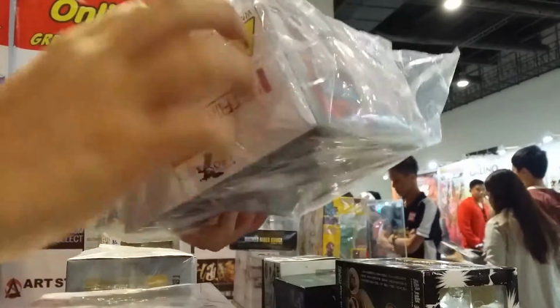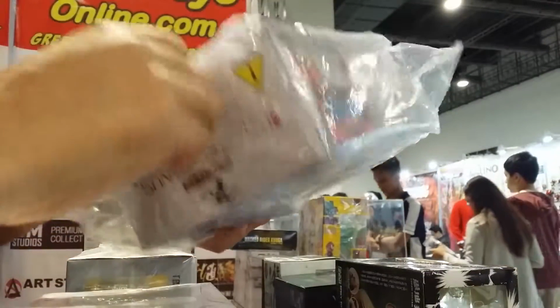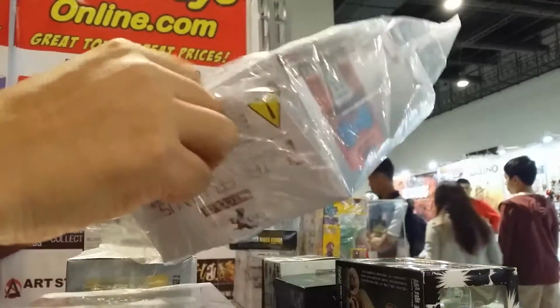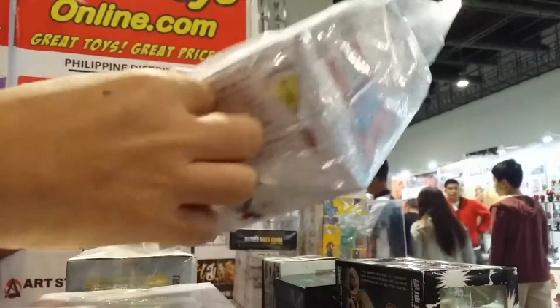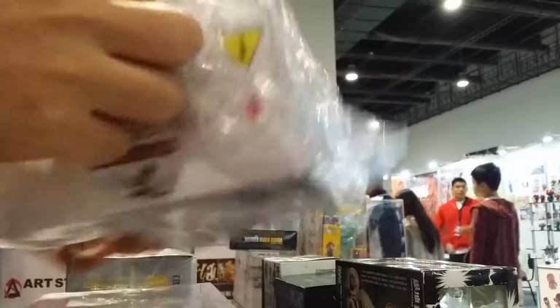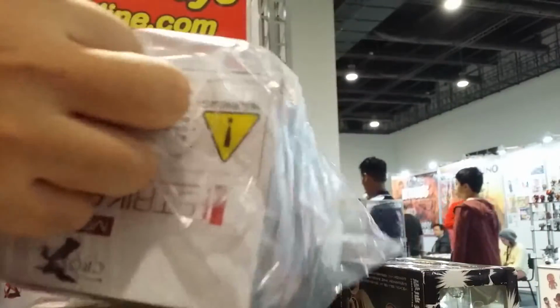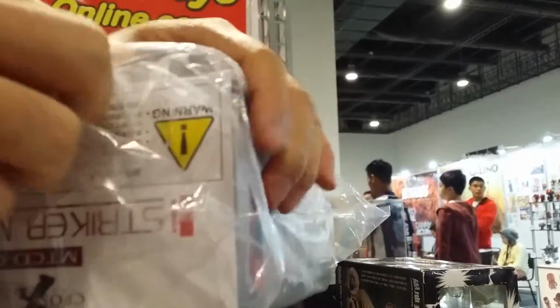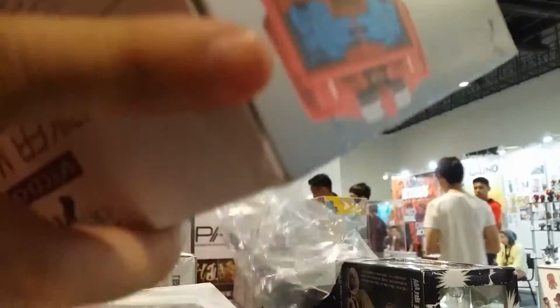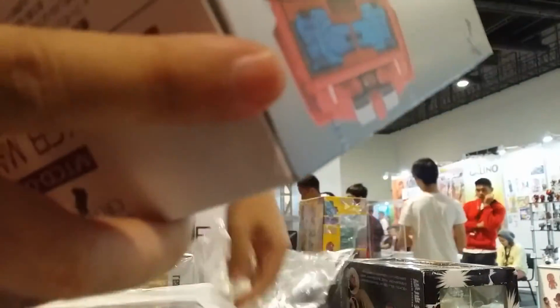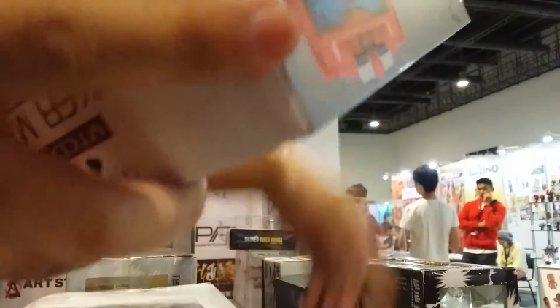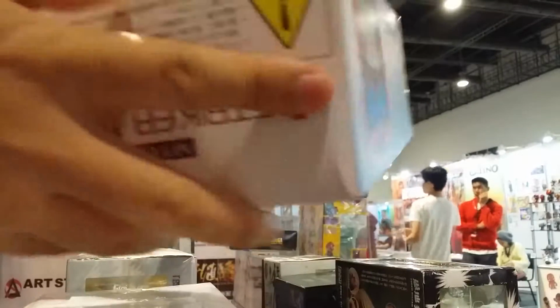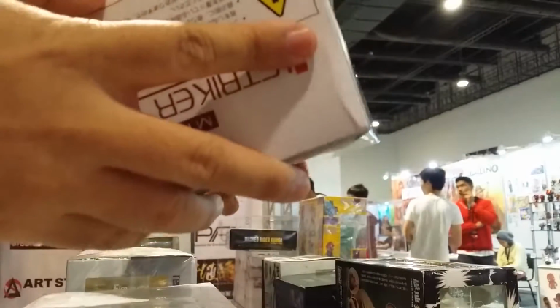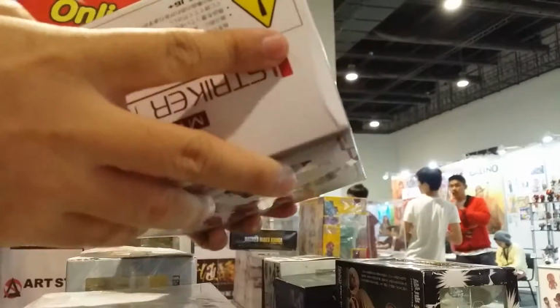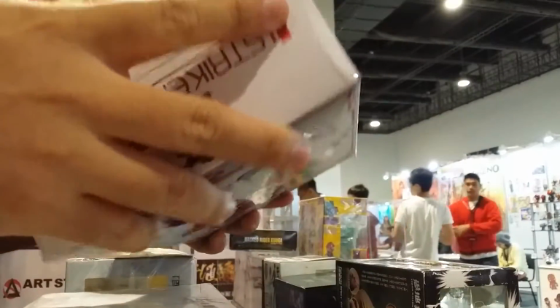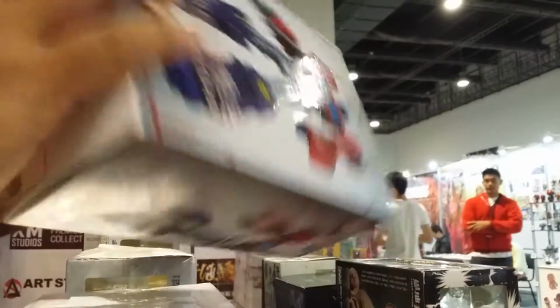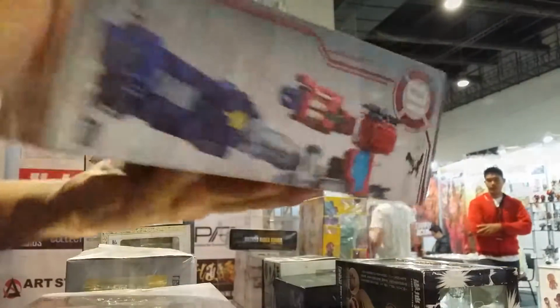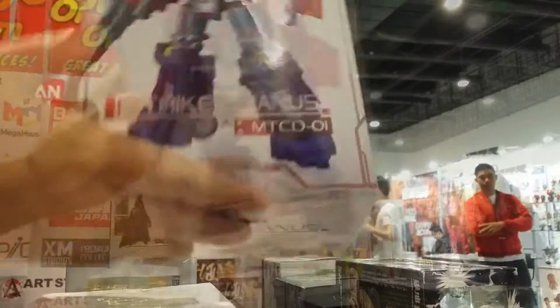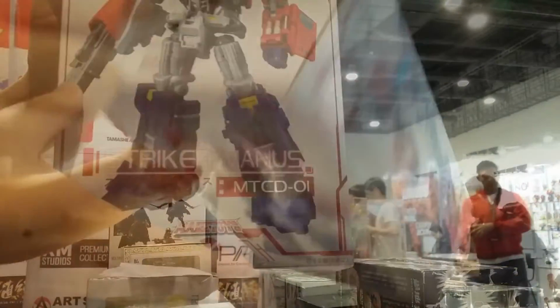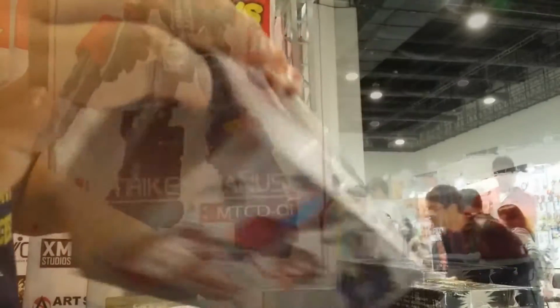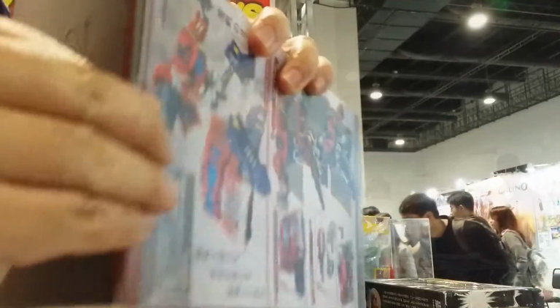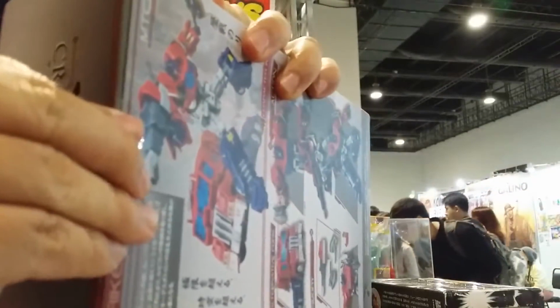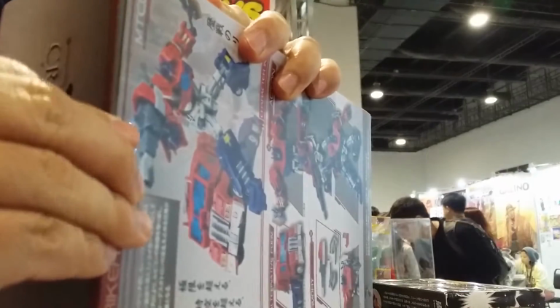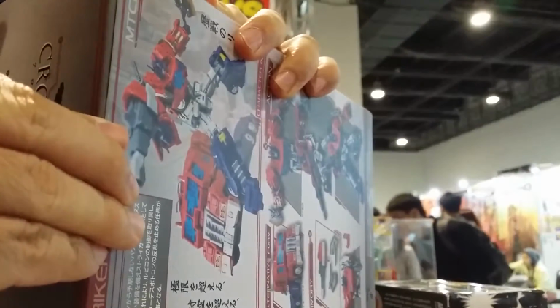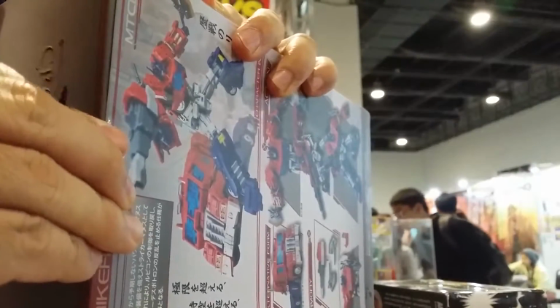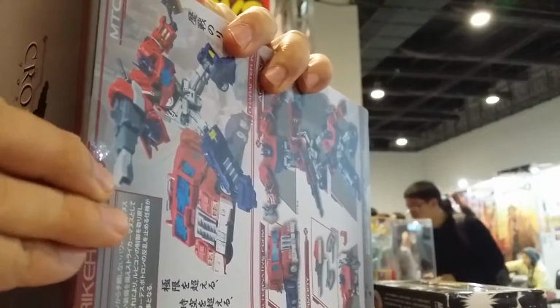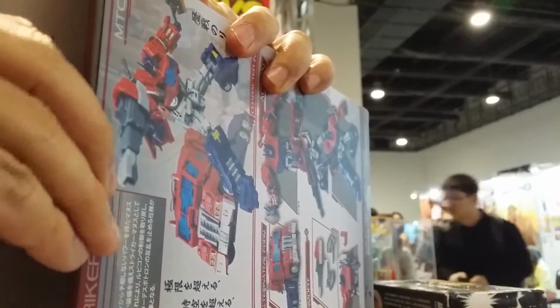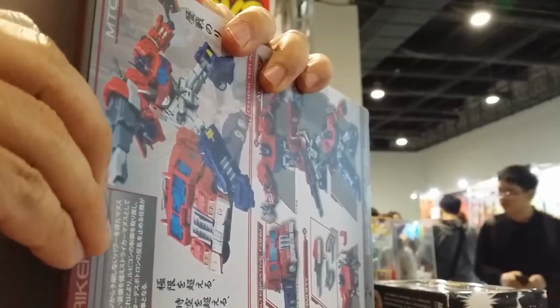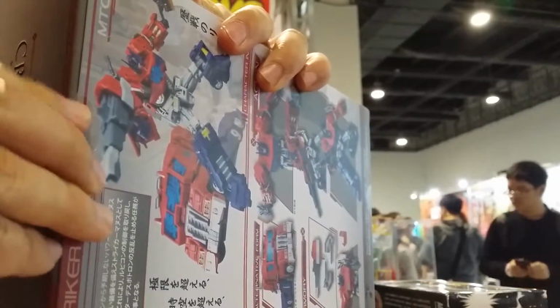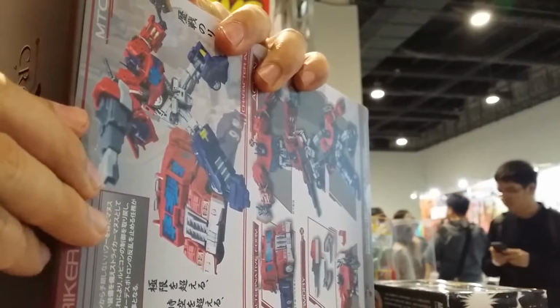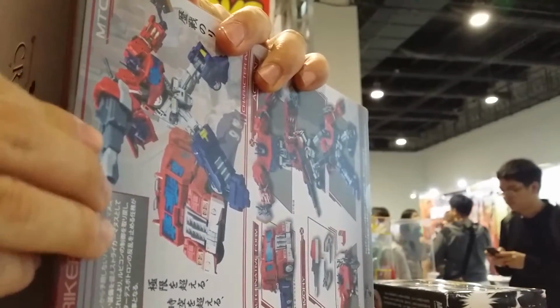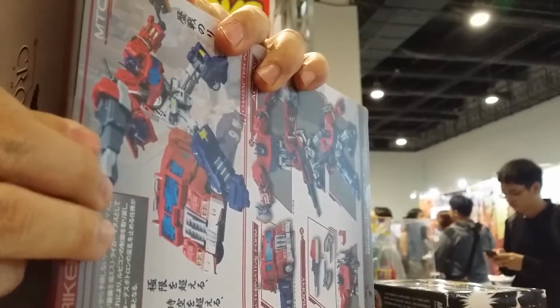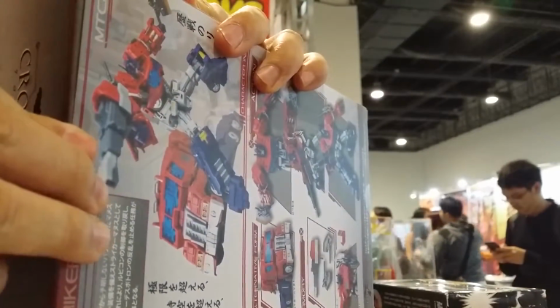Just like with Make Toys, the quality is expected to be exceptional and really good compared to other third-party manufacturers. After the event, we will have this sample on display at Great Toys, Shops Bill, Green Hills Branch.